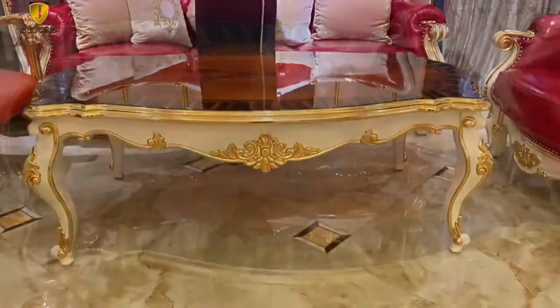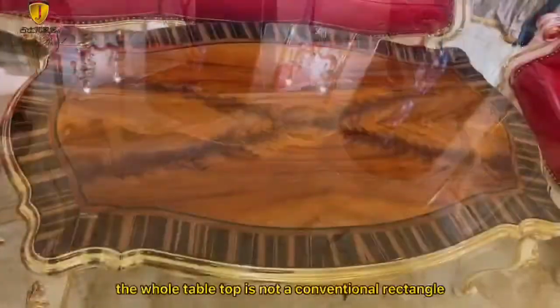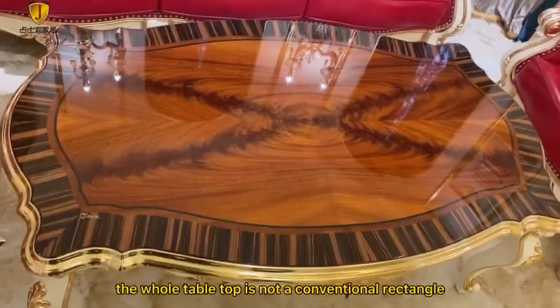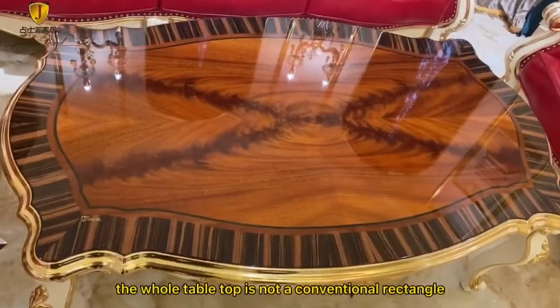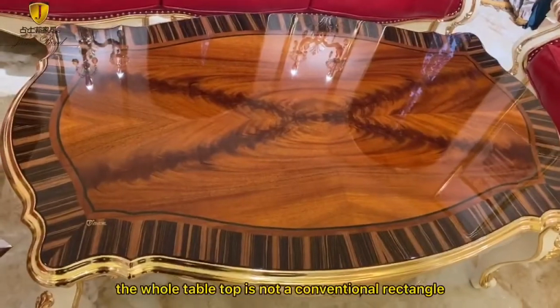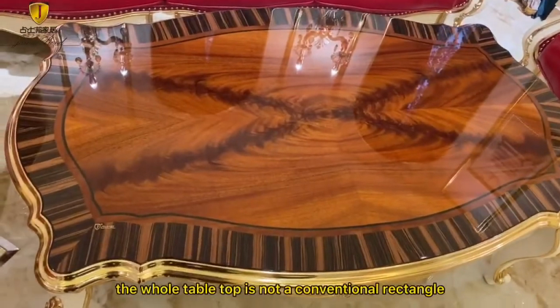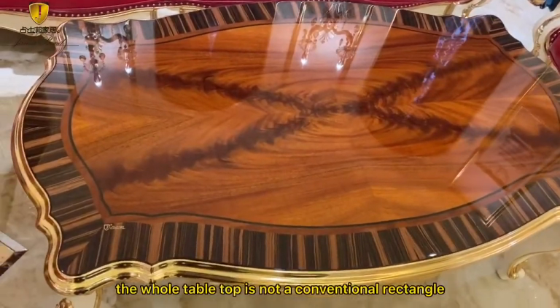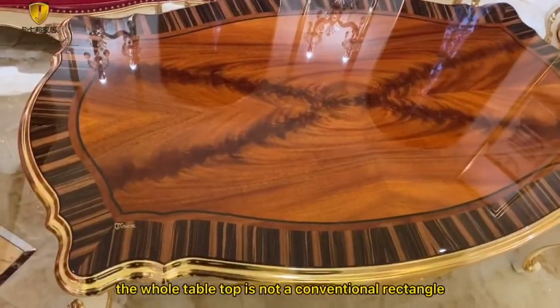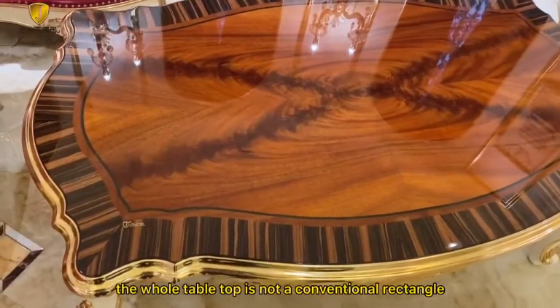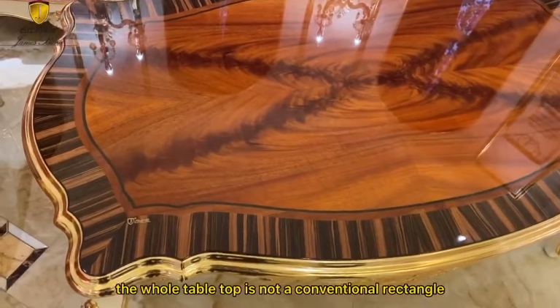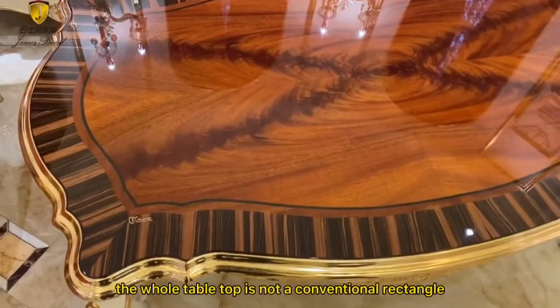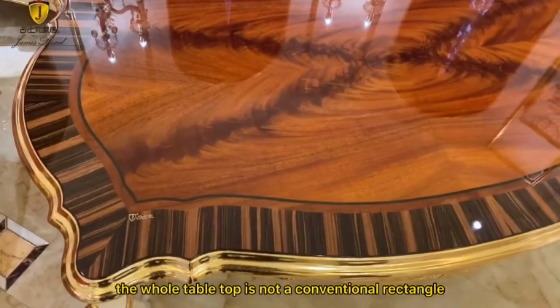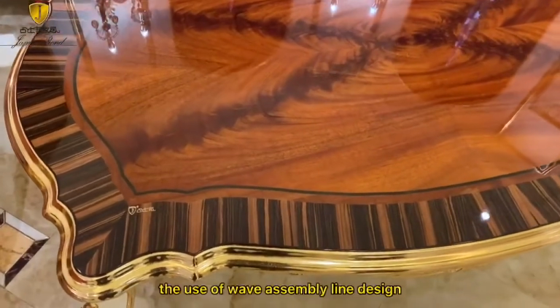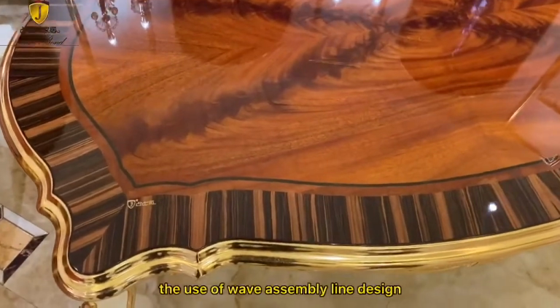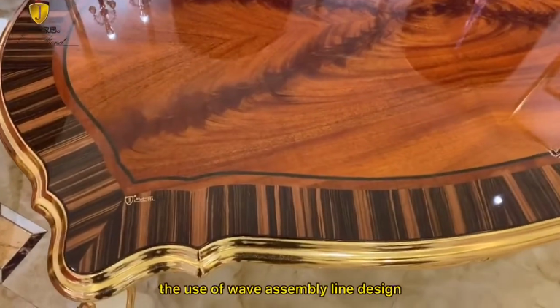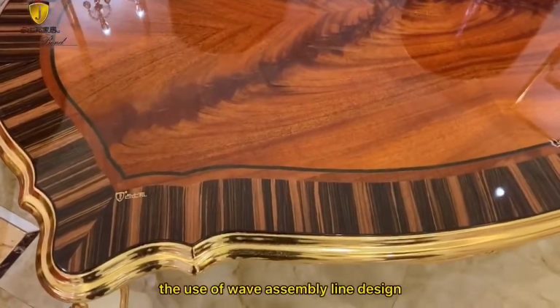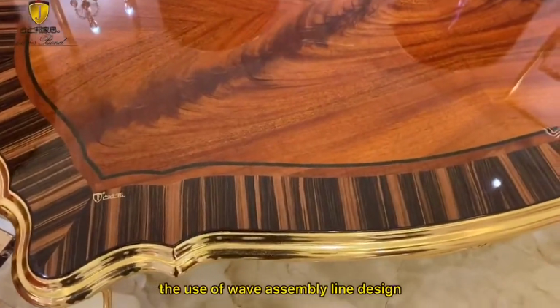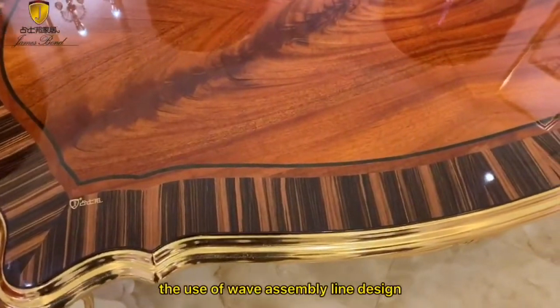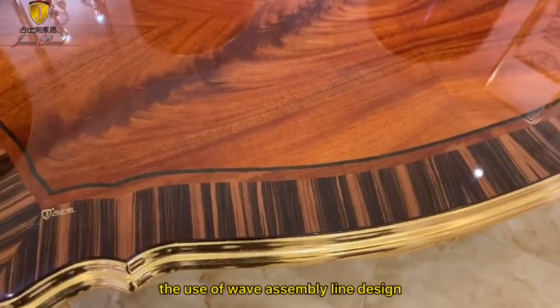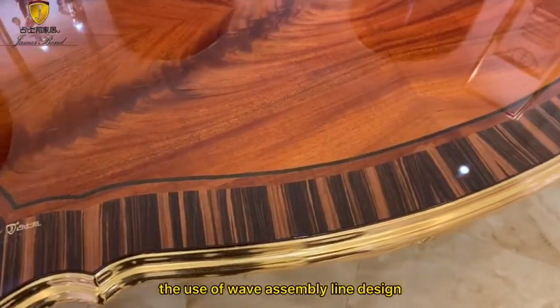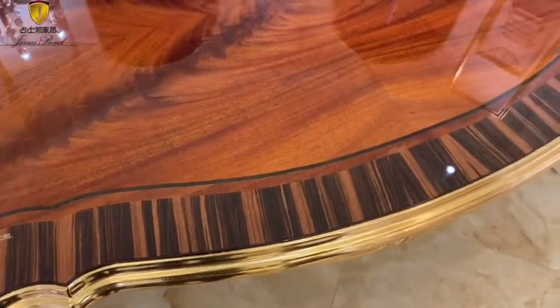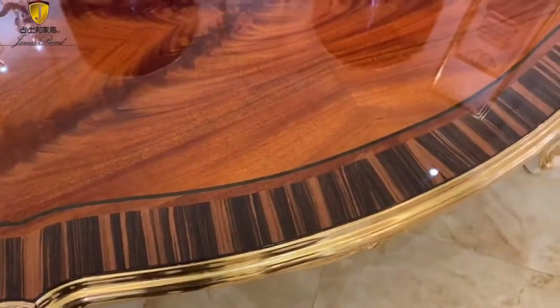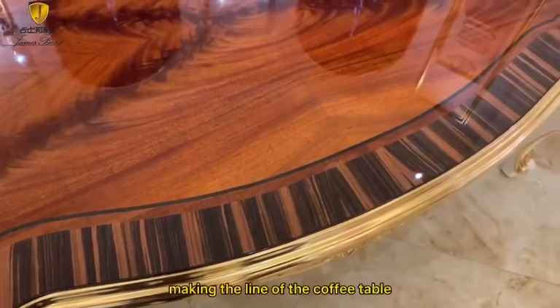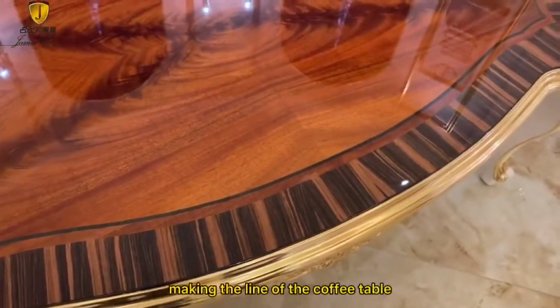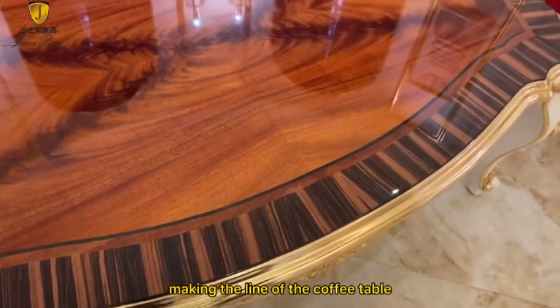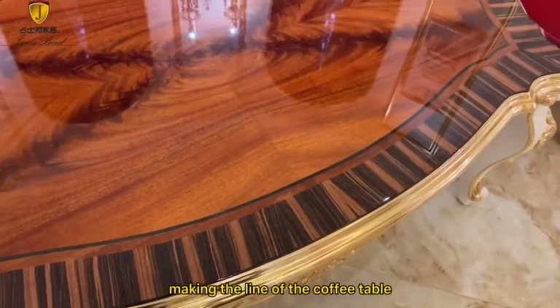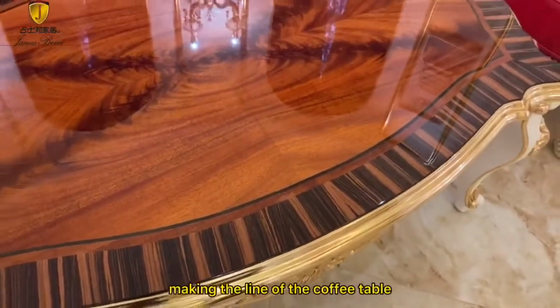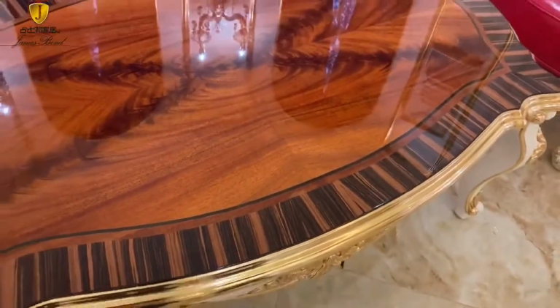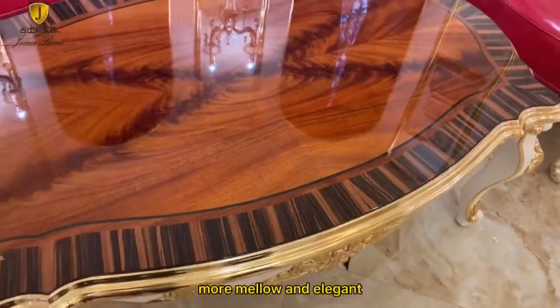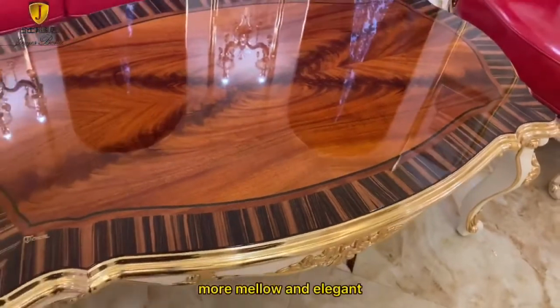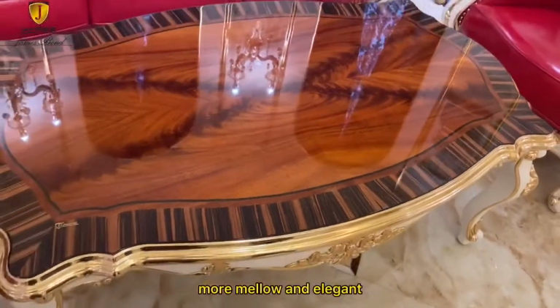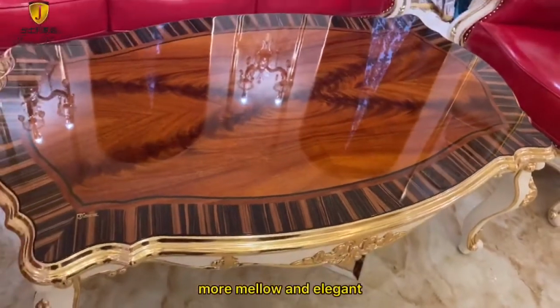The whole tabletop is not a conventional rectangle. The use of a wave assembly line design makes the line of the coffee table more mellow and elegant.